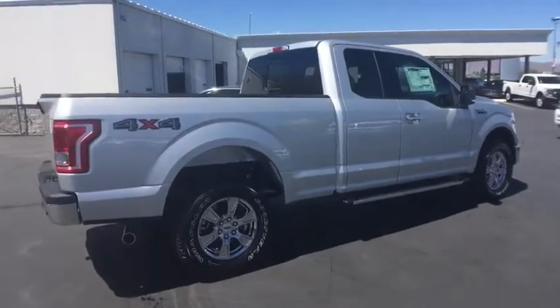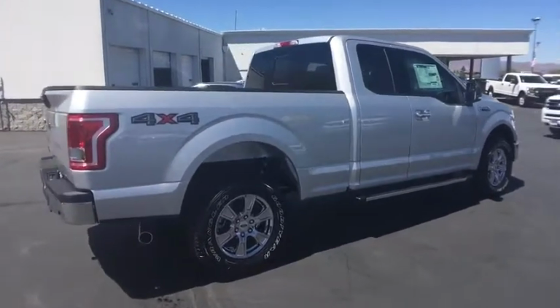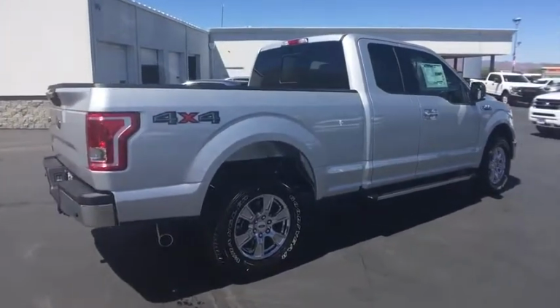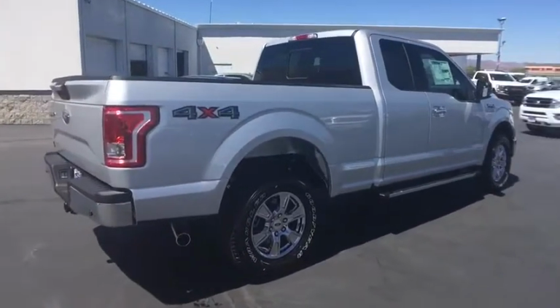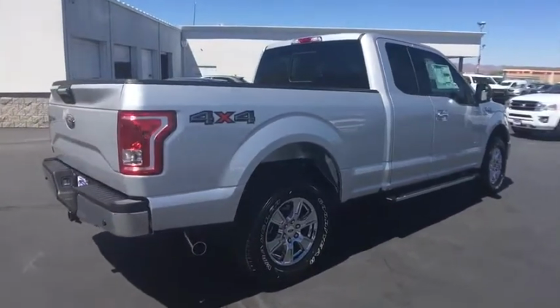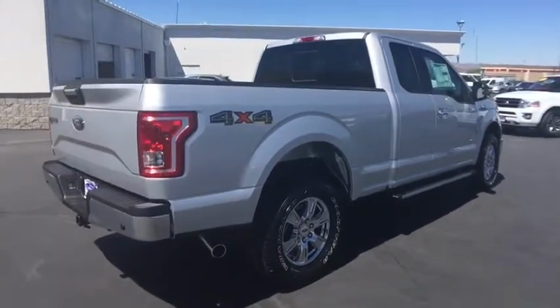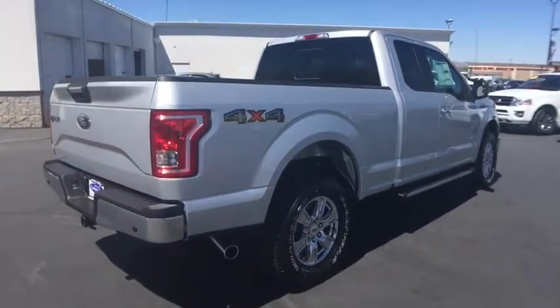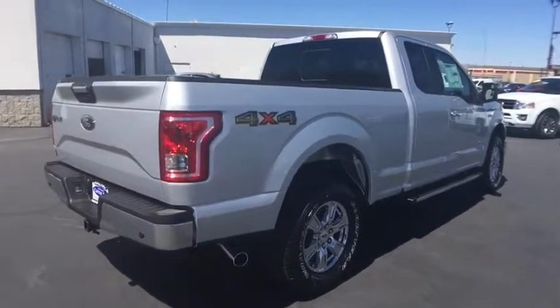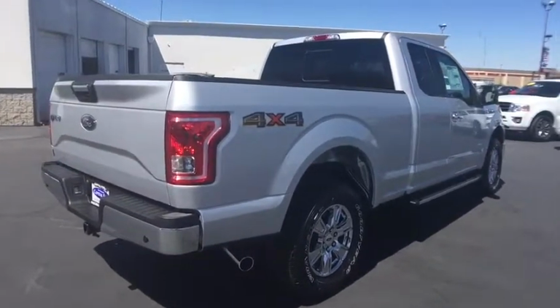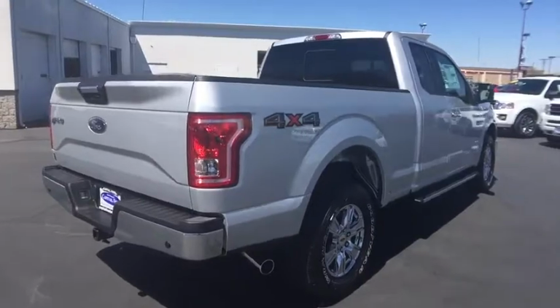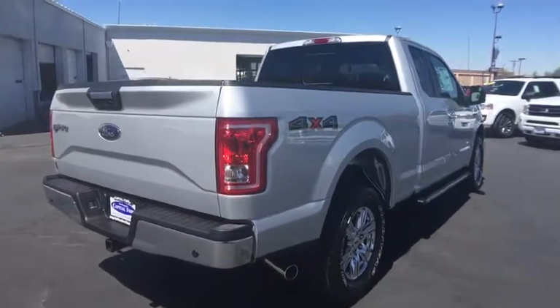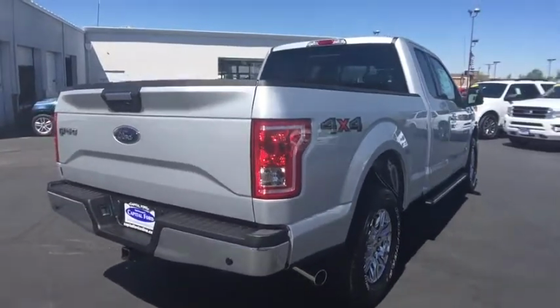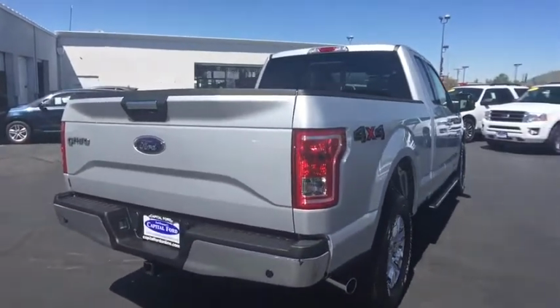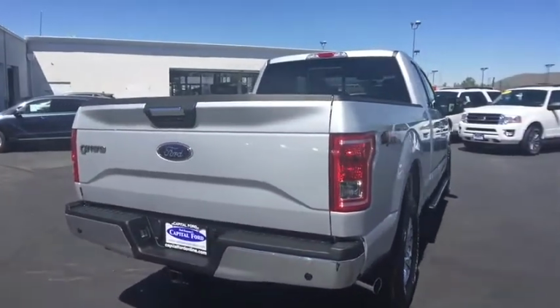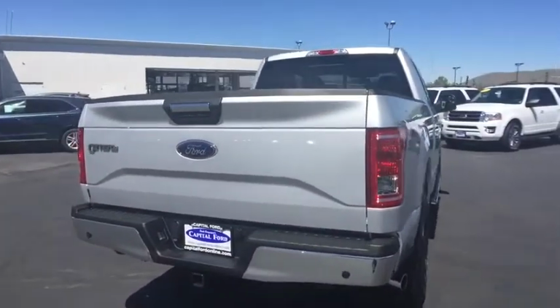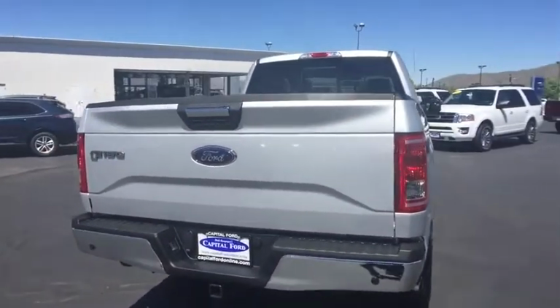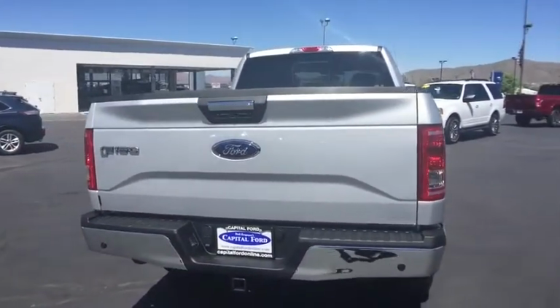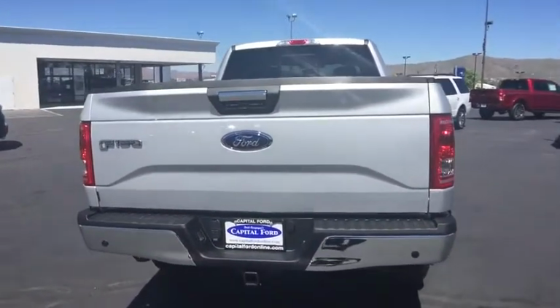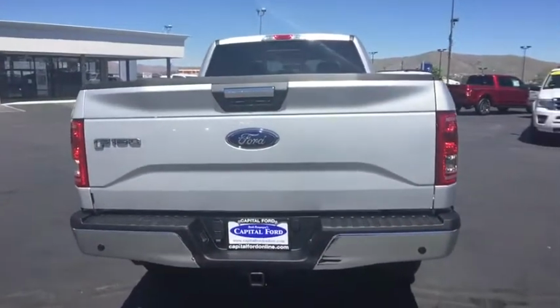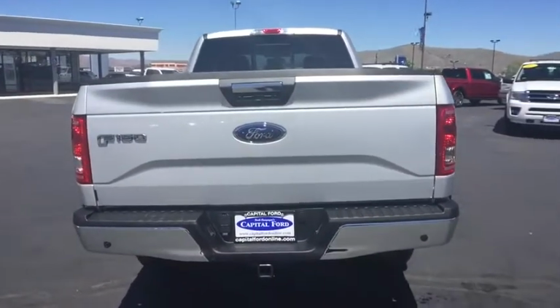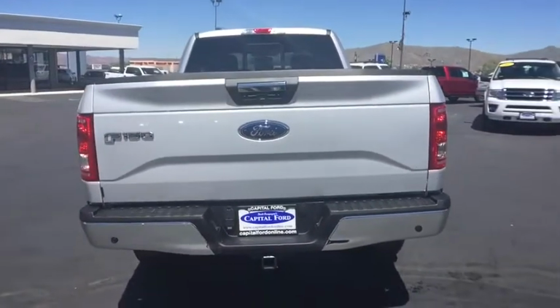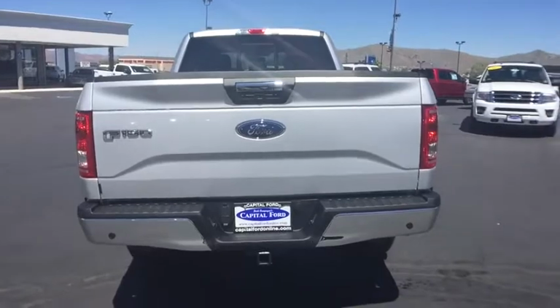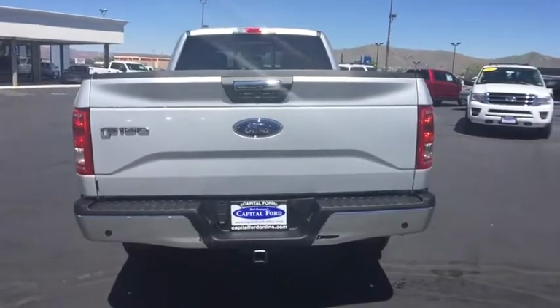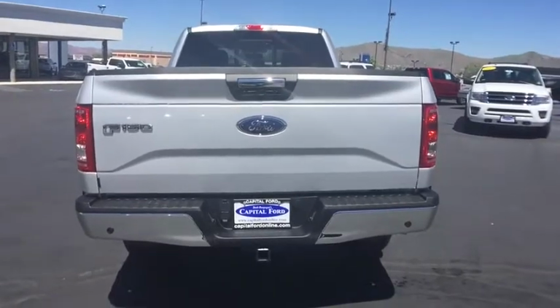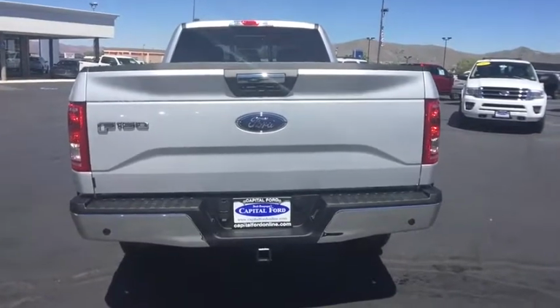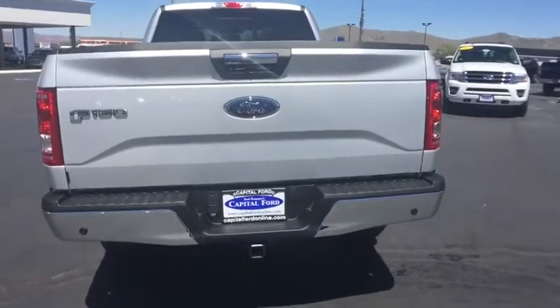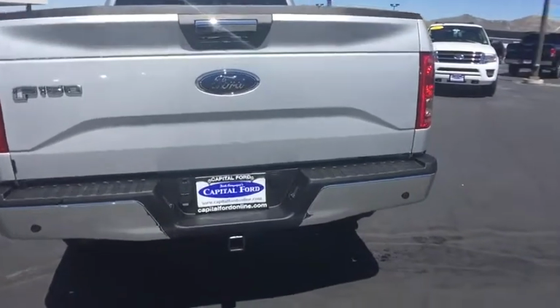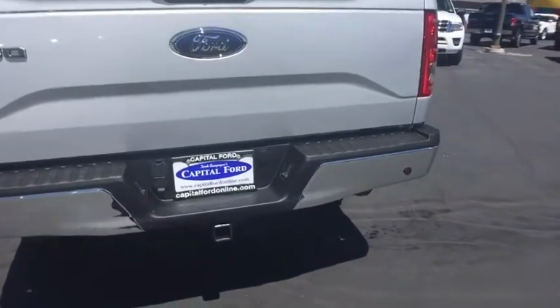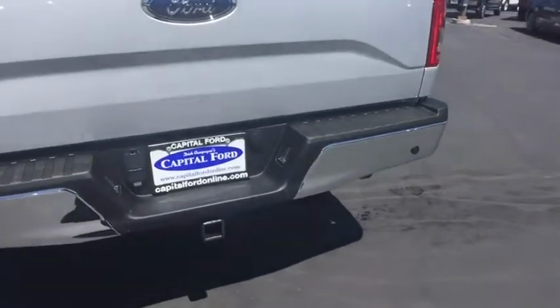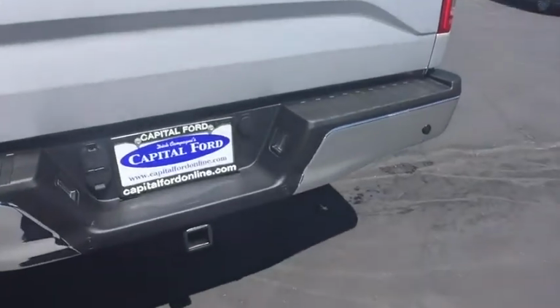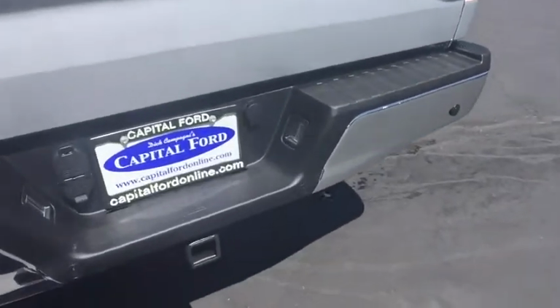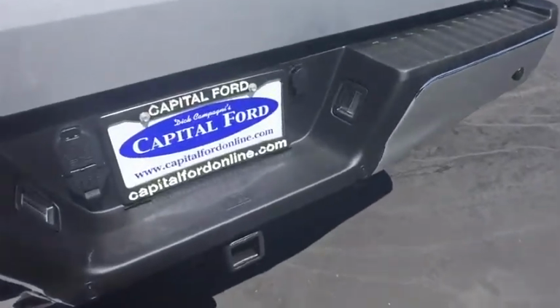Four-wheel disc brakes, AM FM stereo radio, fog lamps, passenger airbags, power door locks, MP3 player, power windows. Take this vehicle for a spin and see why so many shoppers are now proud owners.